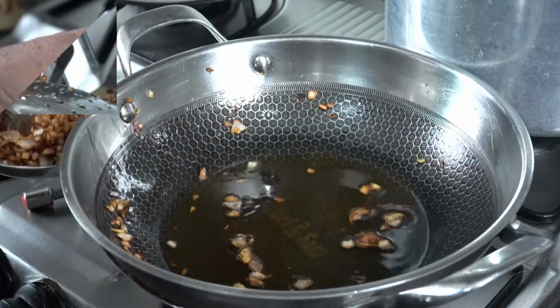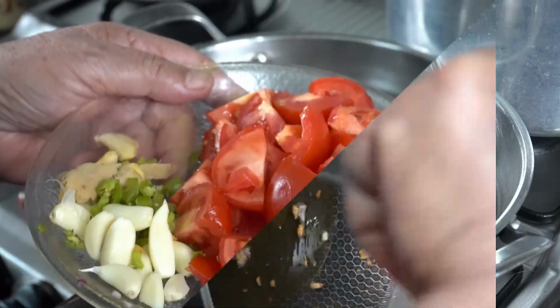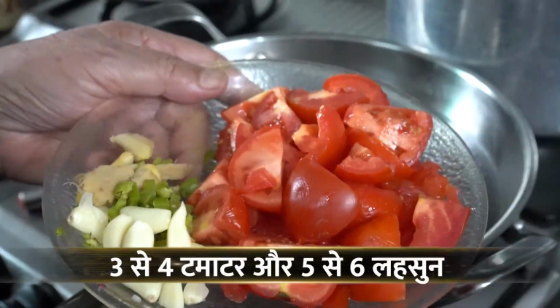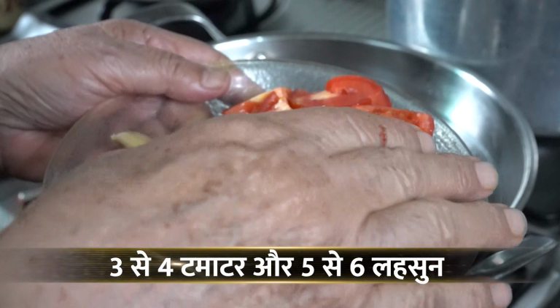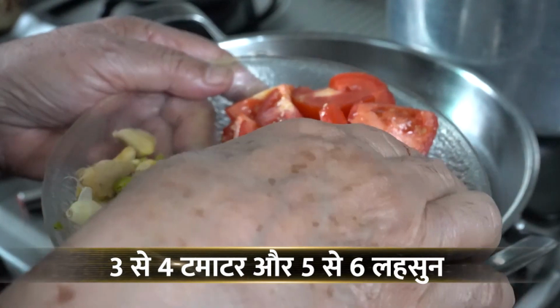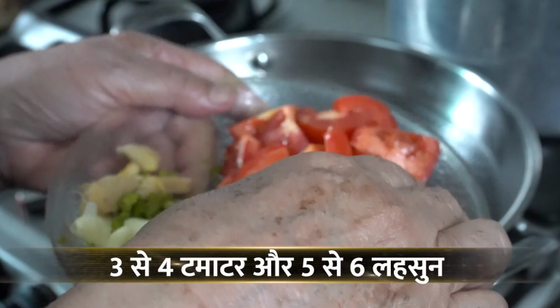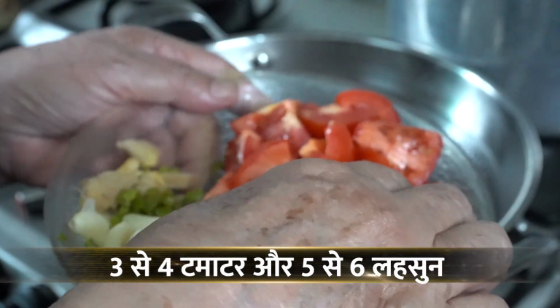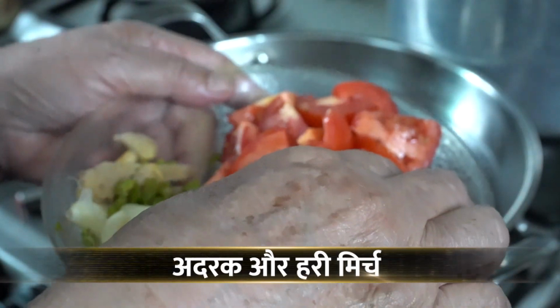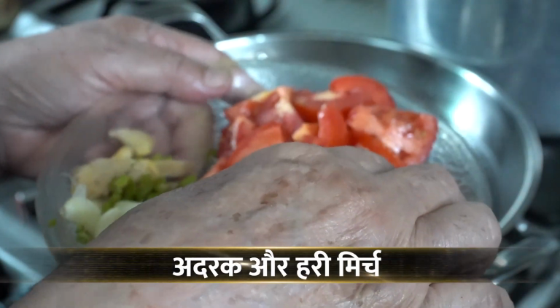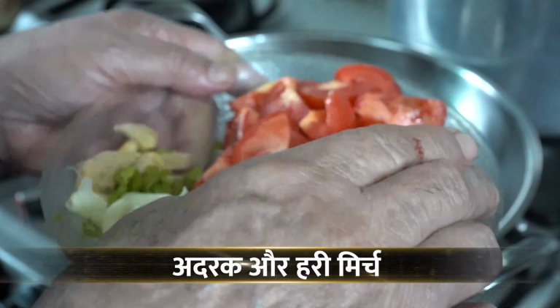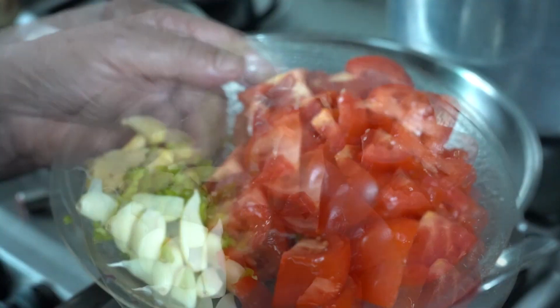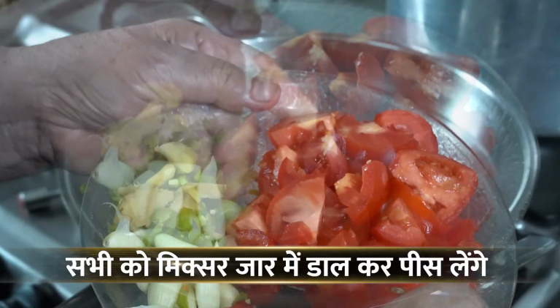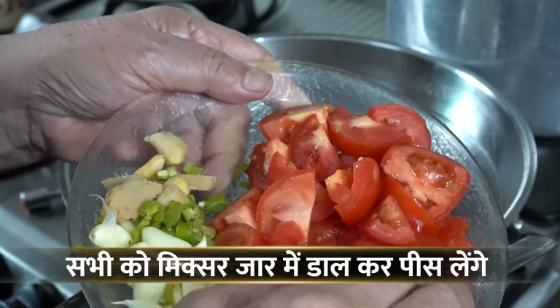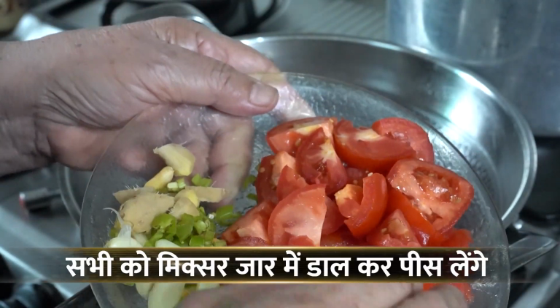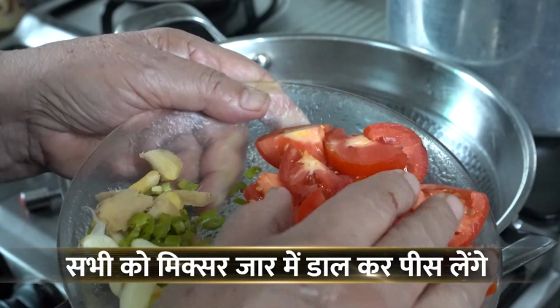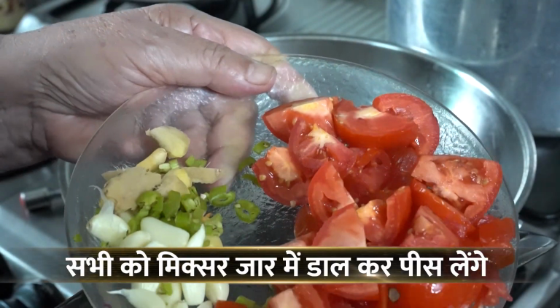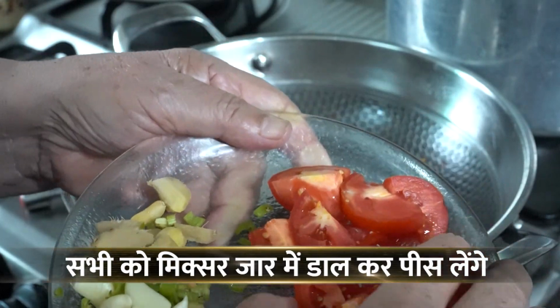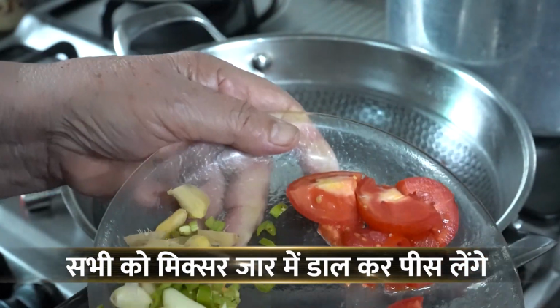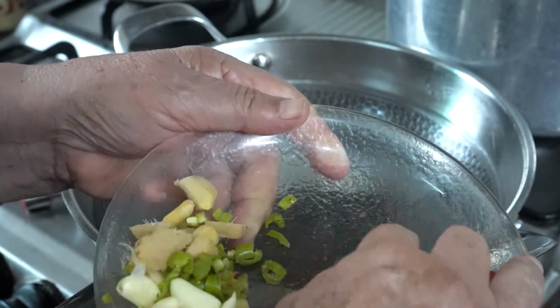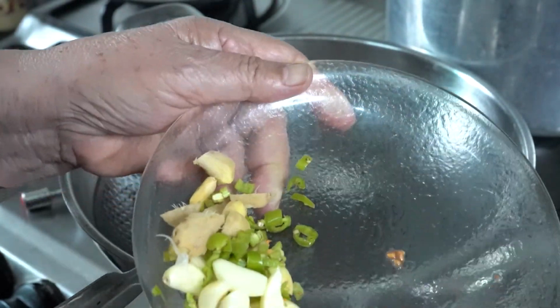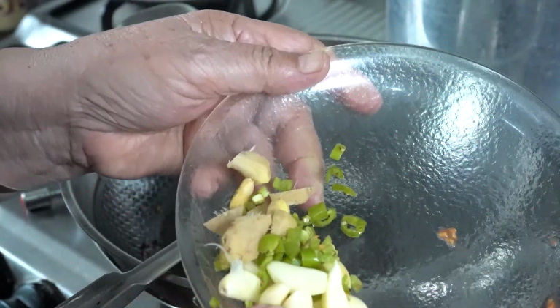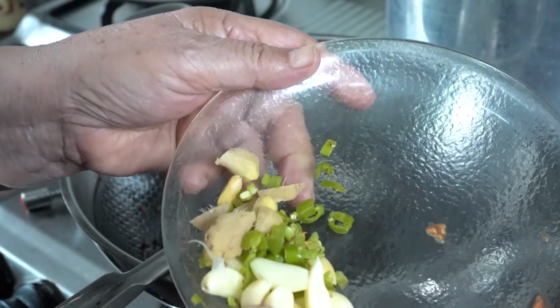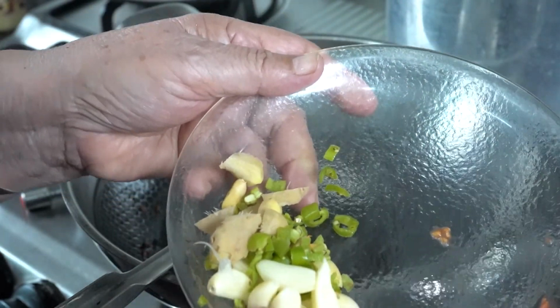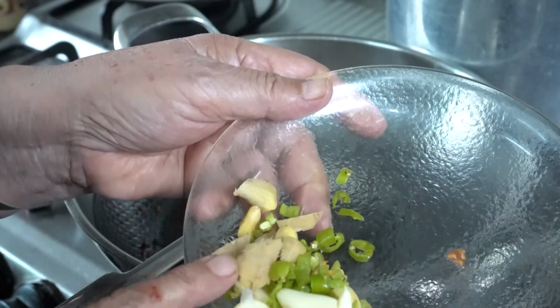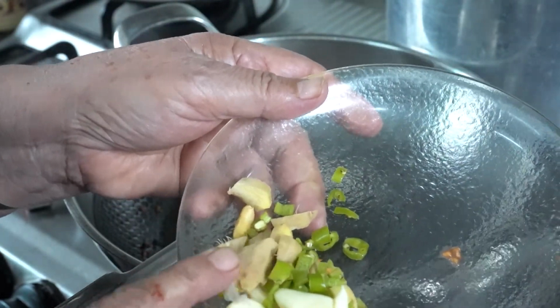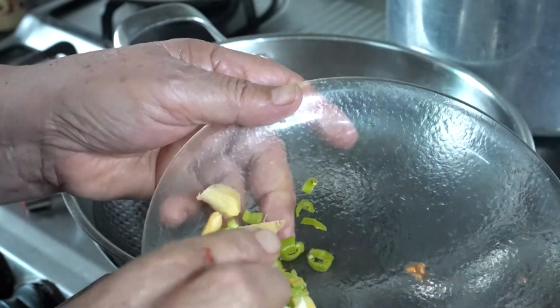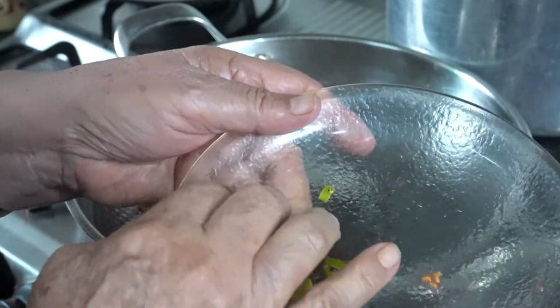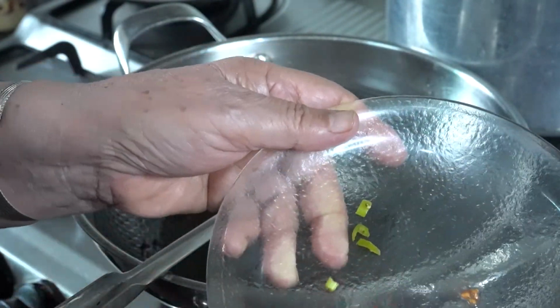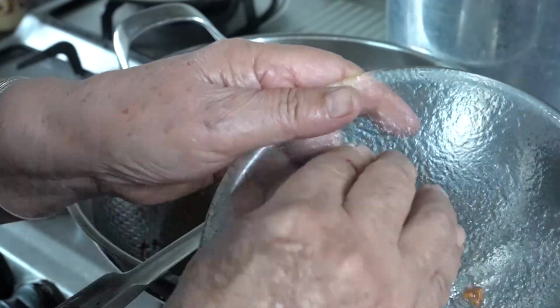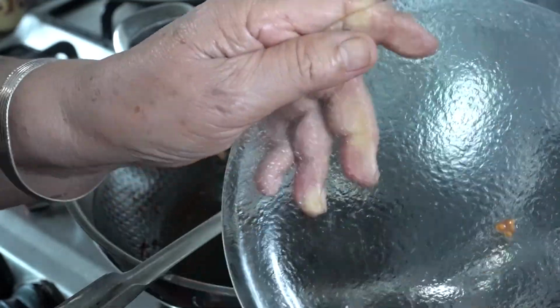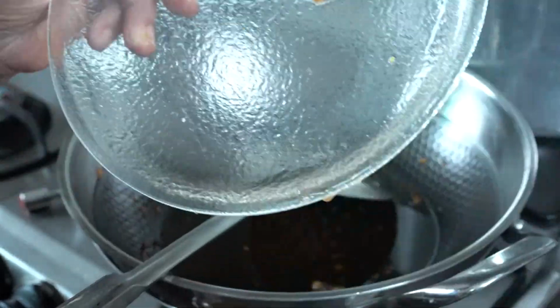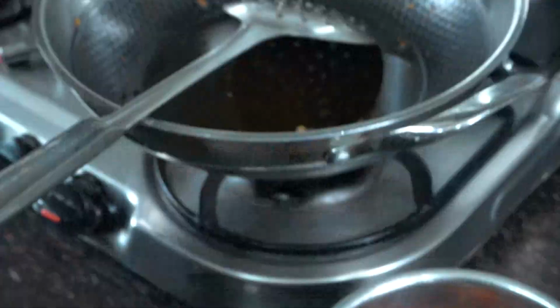Now I will add 3-4 medium-sized tomatoes. I will add them to a mixer jar. This takes about 5-6 minutes. I will add a little bit of salt. We will add all the tomatoes and also add the chape.